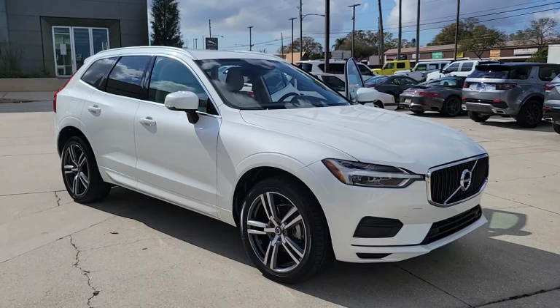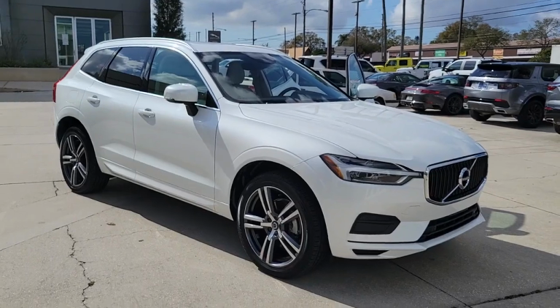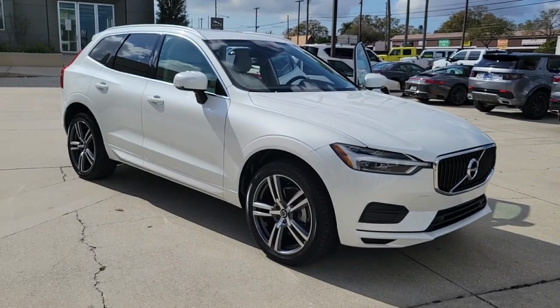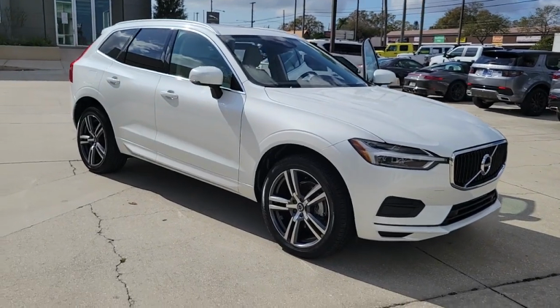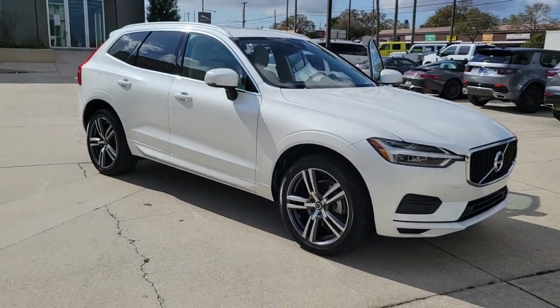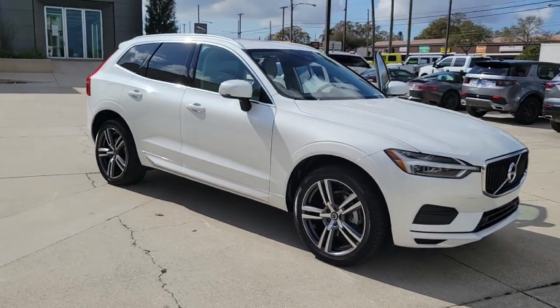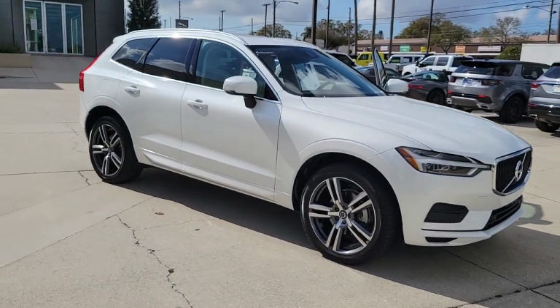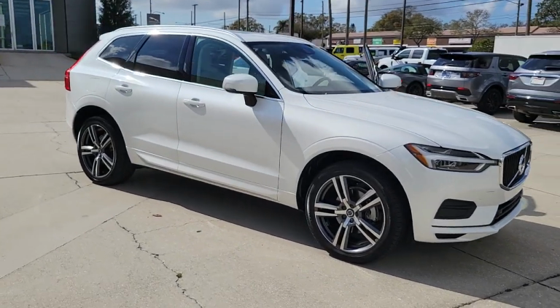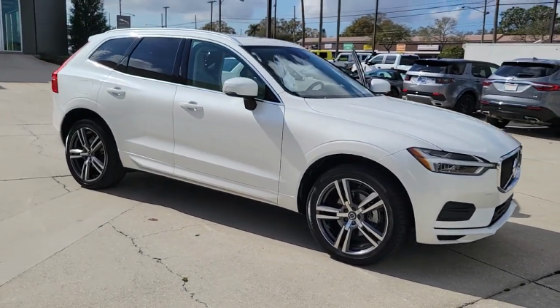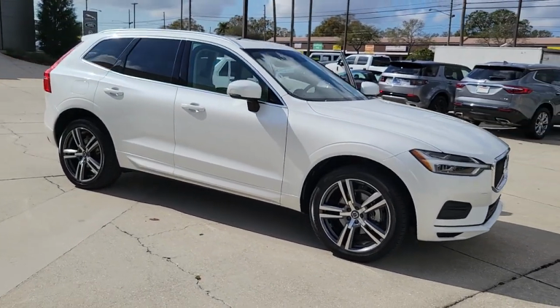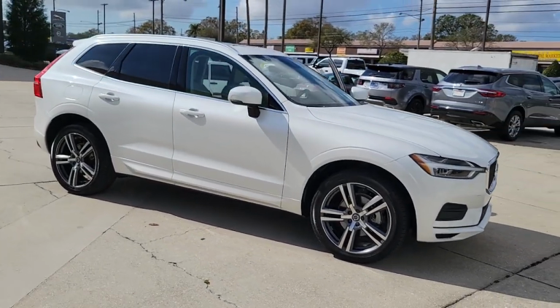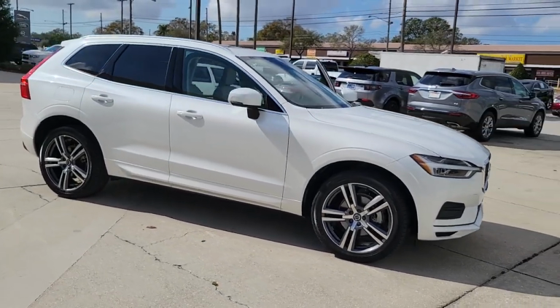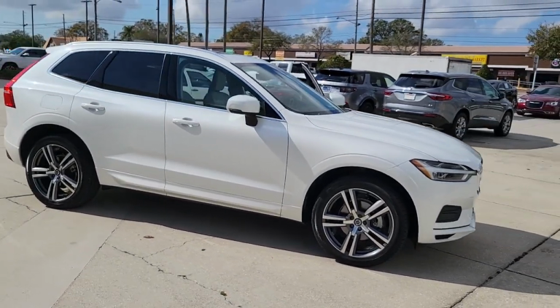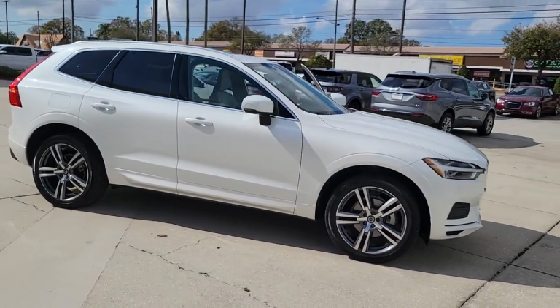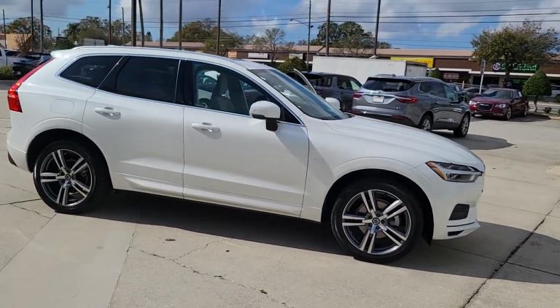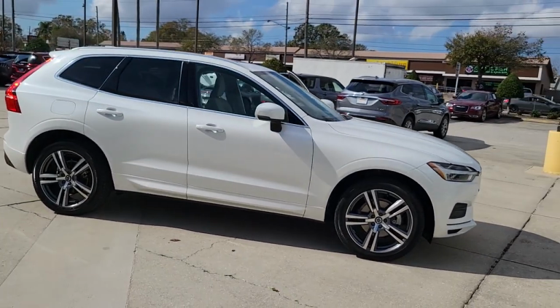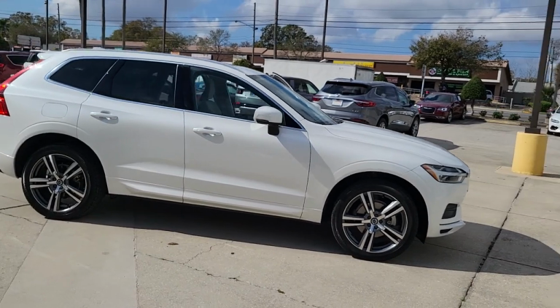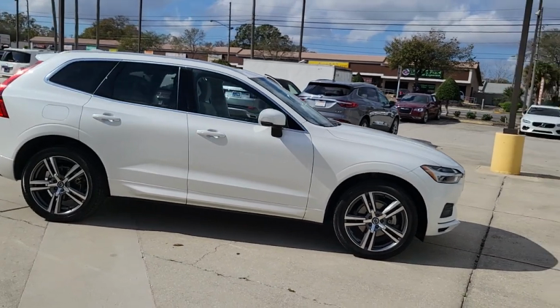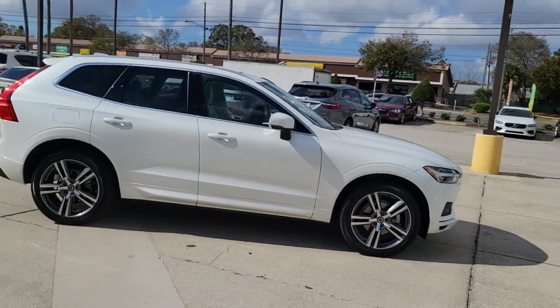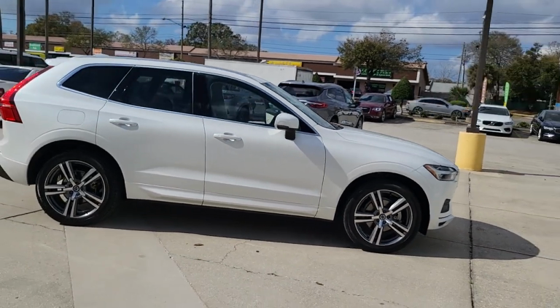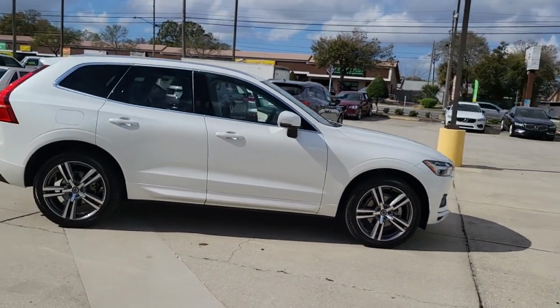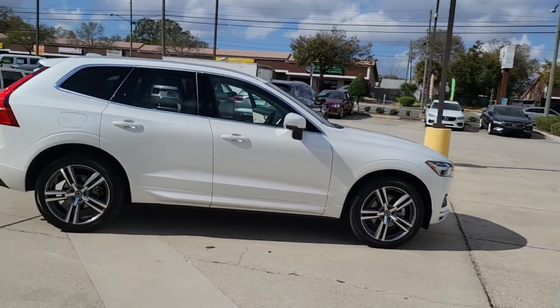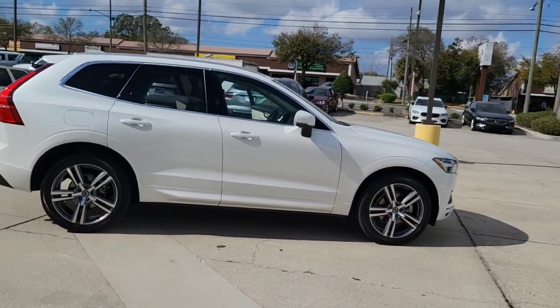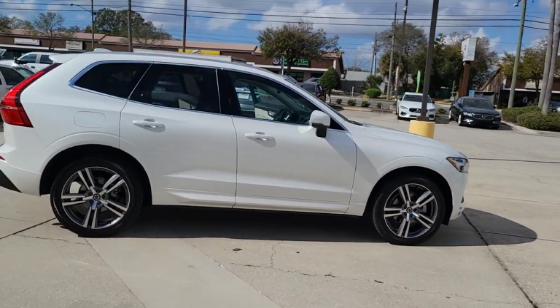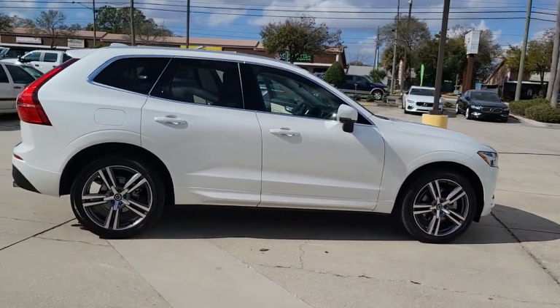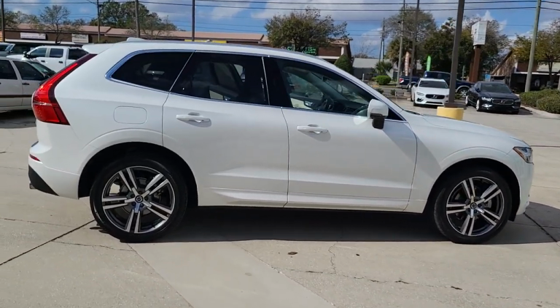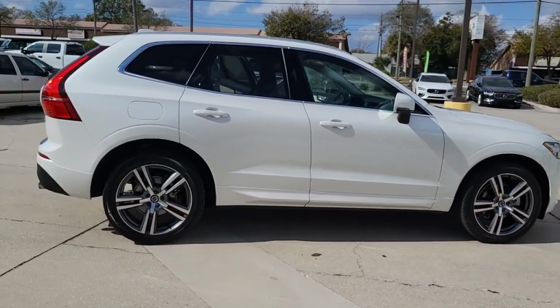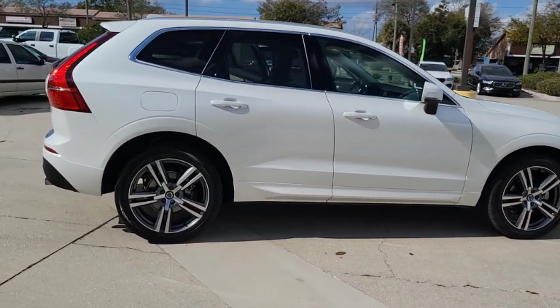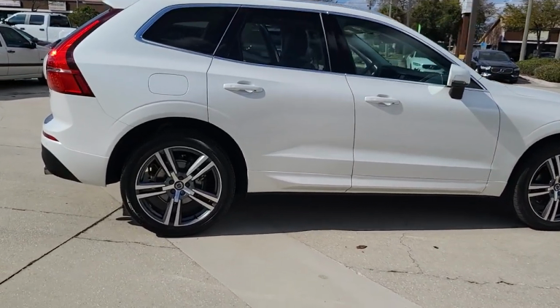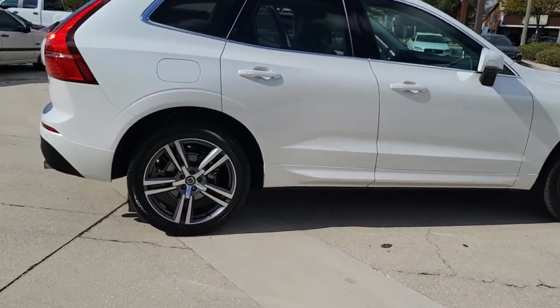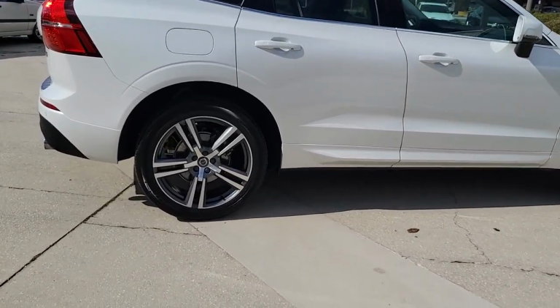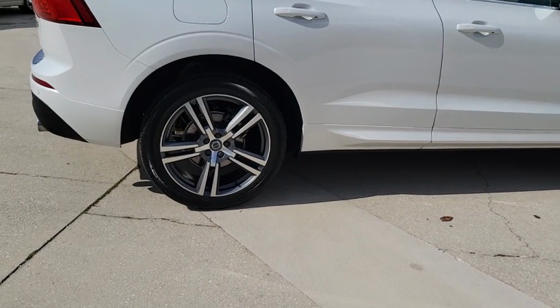This could be the car for you. The 2020 Volvo XC60. With less than 15,000 miles on the odometer, this vehicle stands out from the rest.